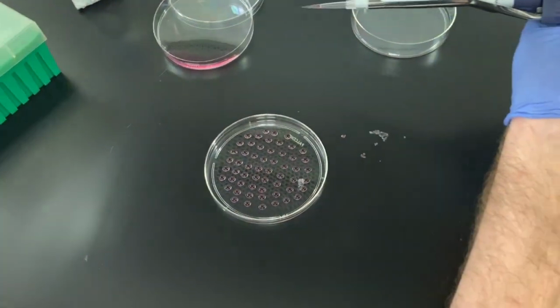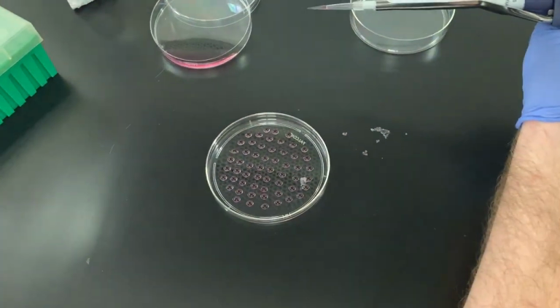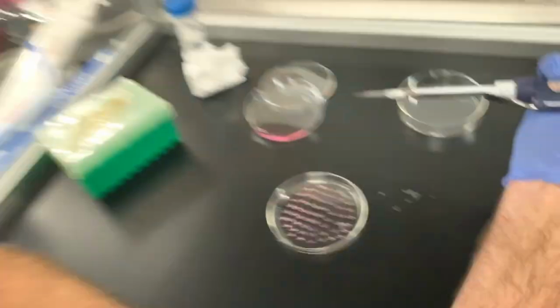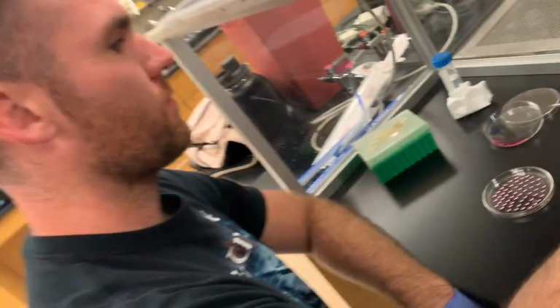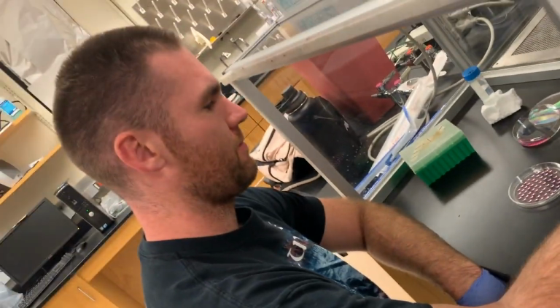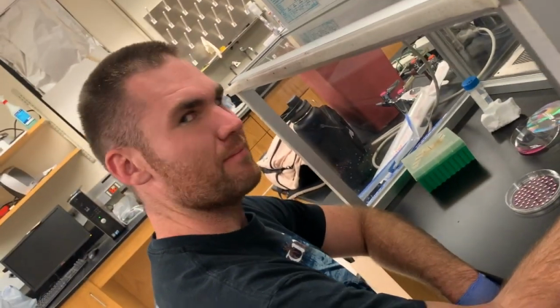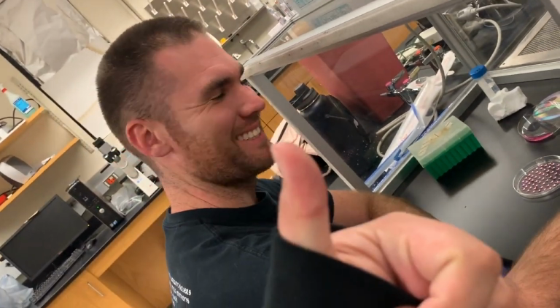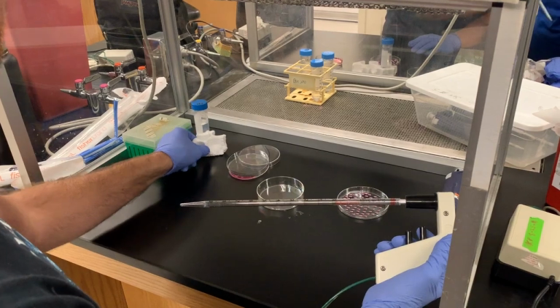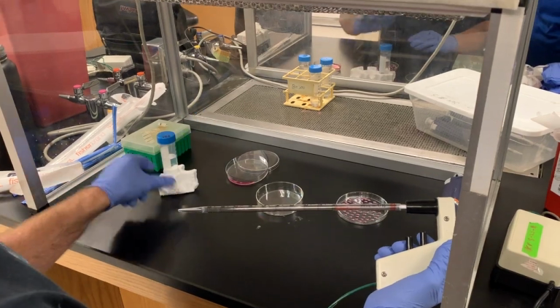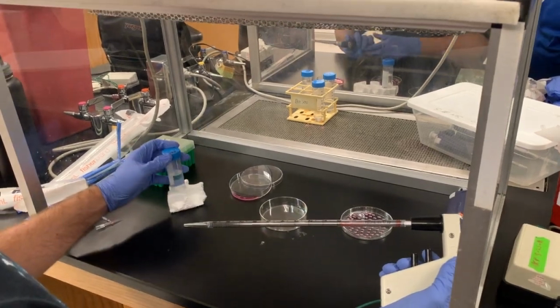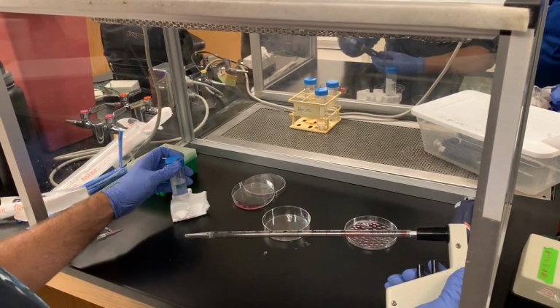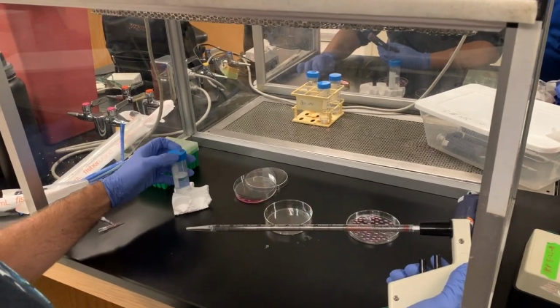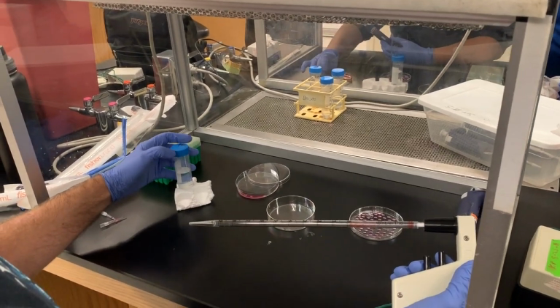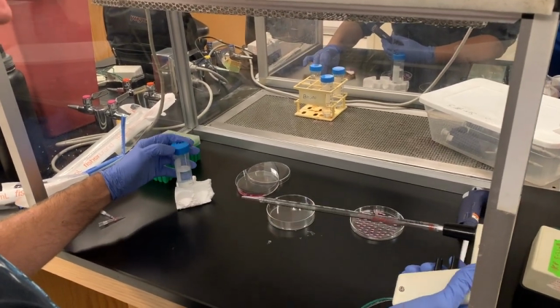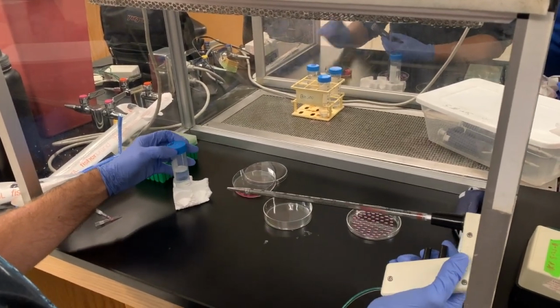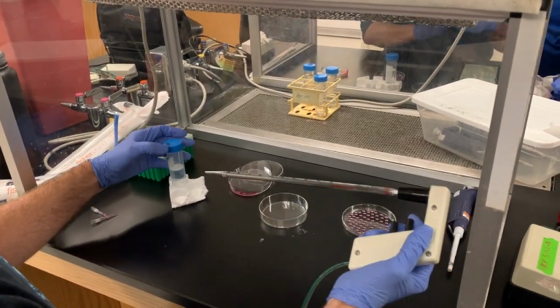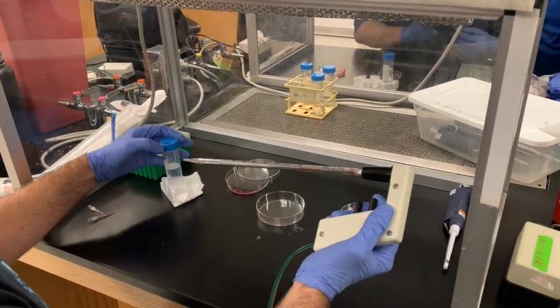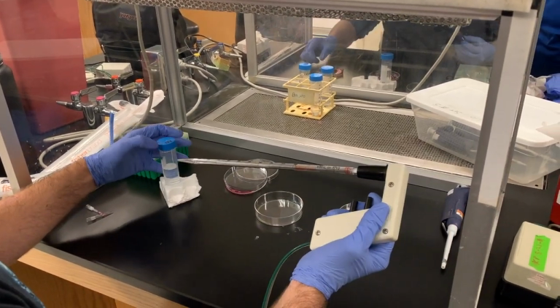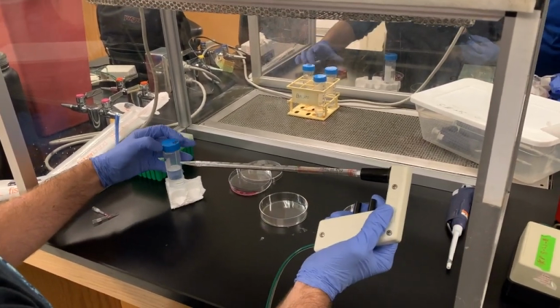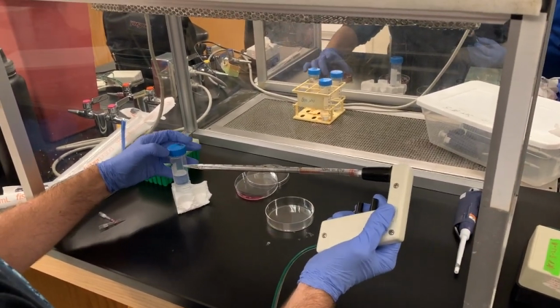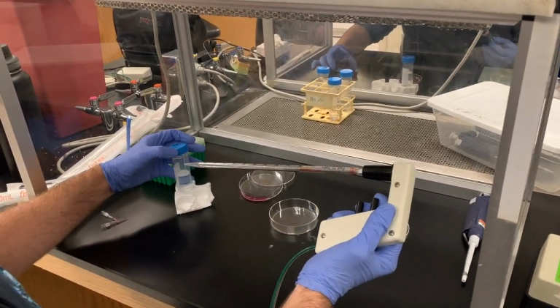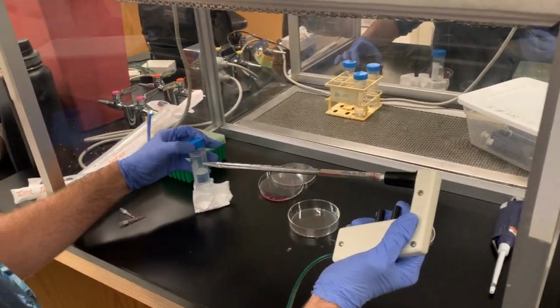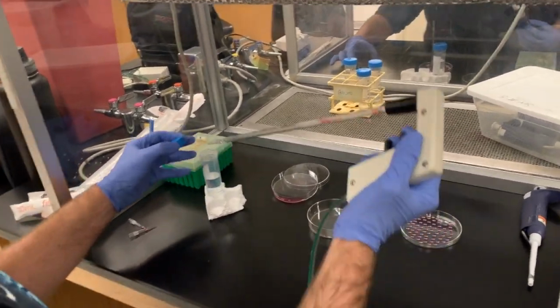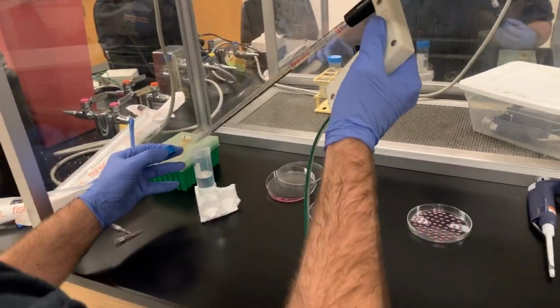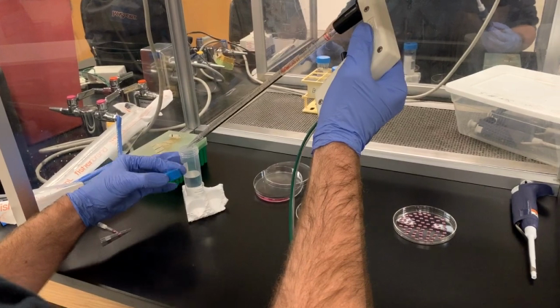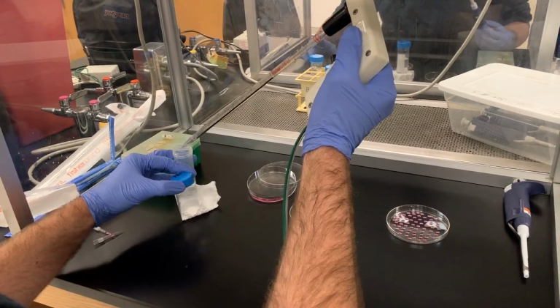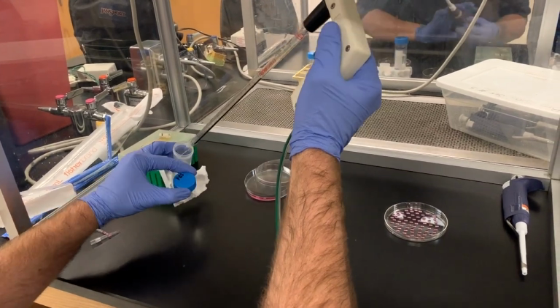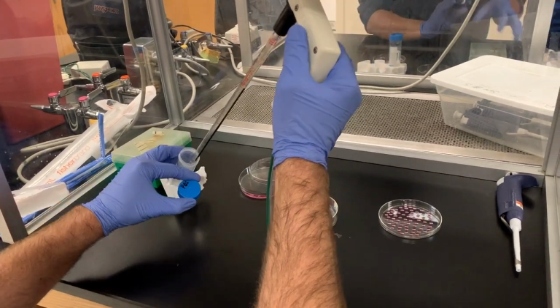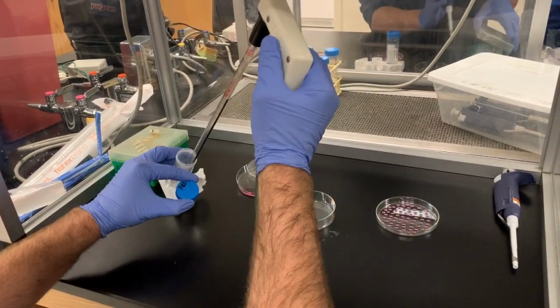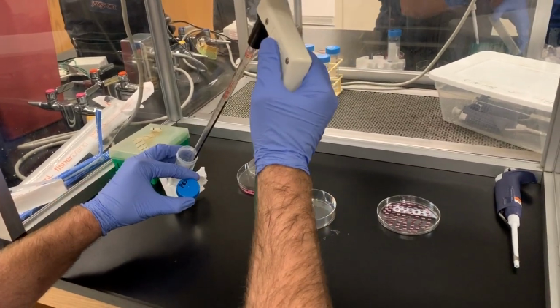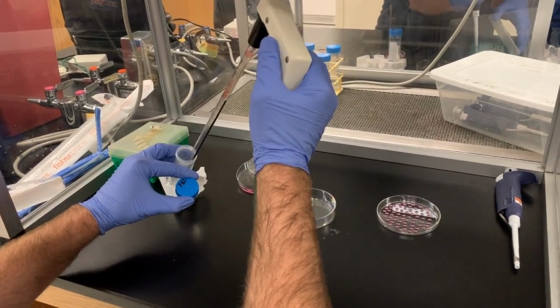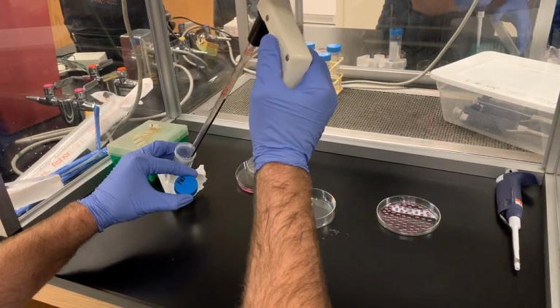Once you have fit as many drops as you can on the lid, add PBS to the bottom portion of the petri dish to assure the drops will not dry out.